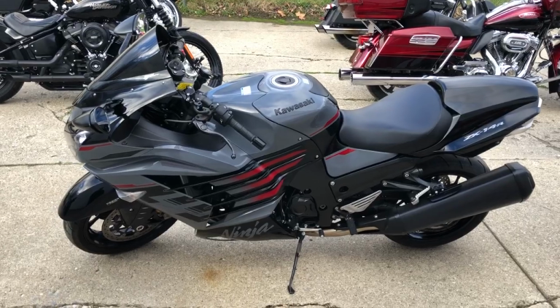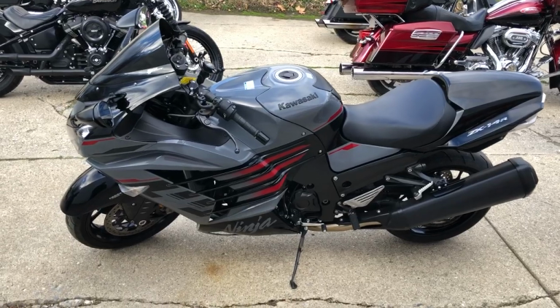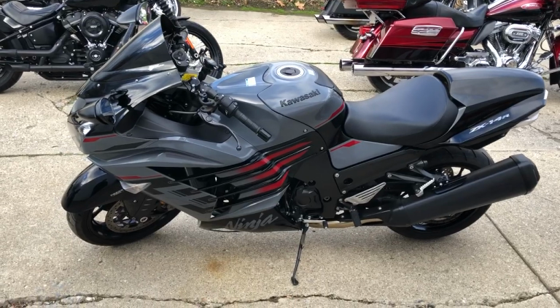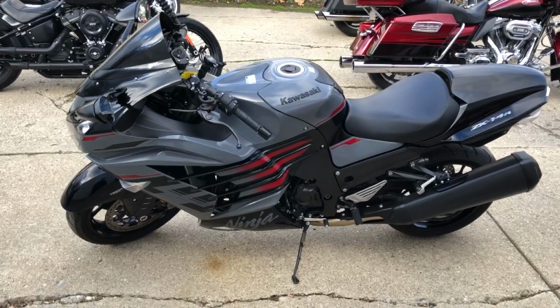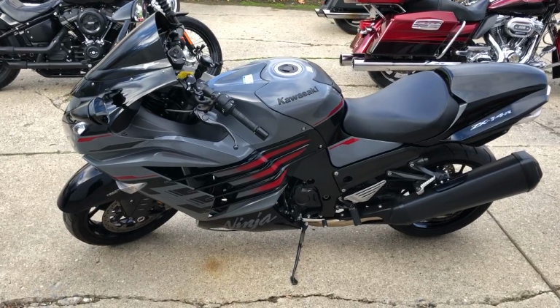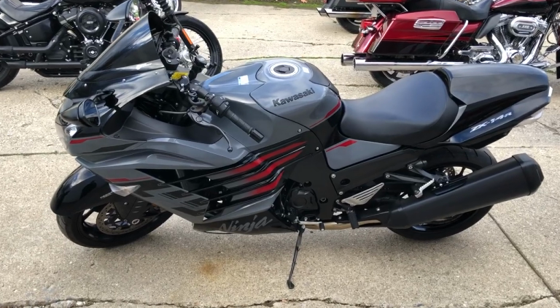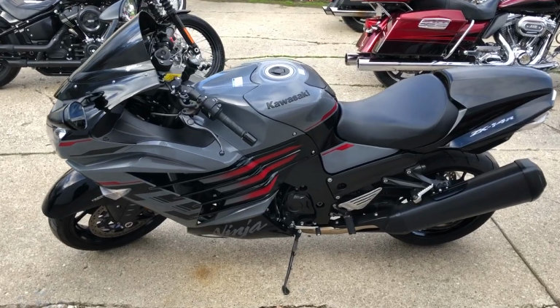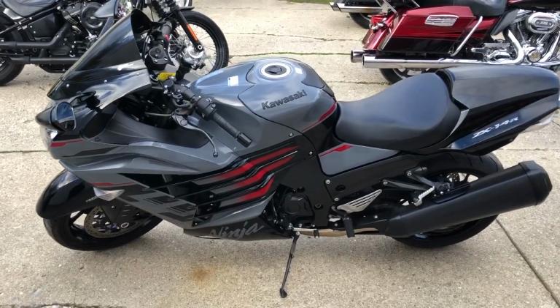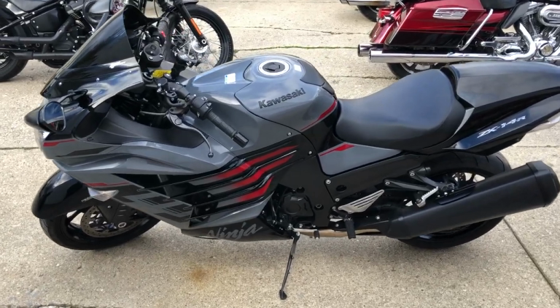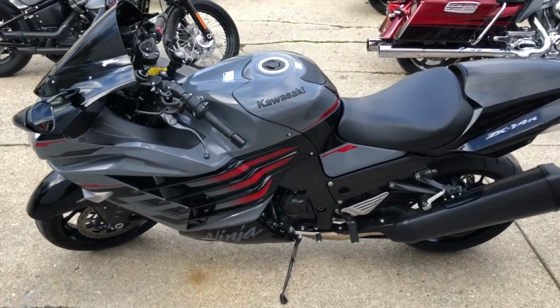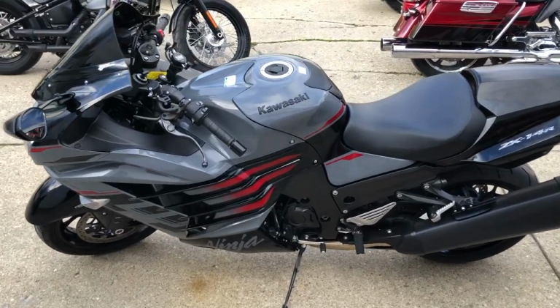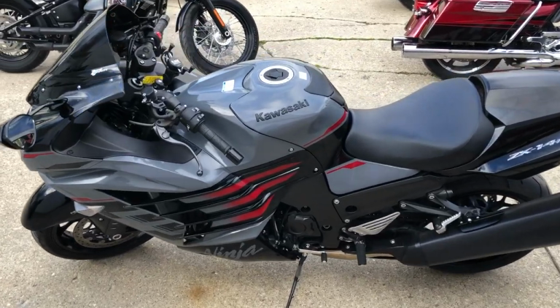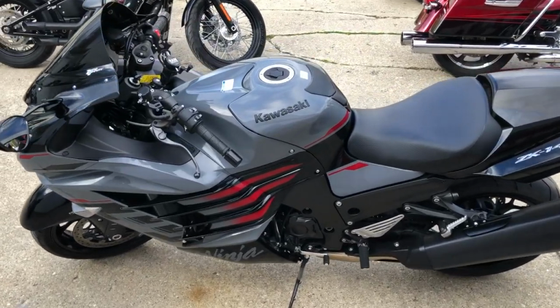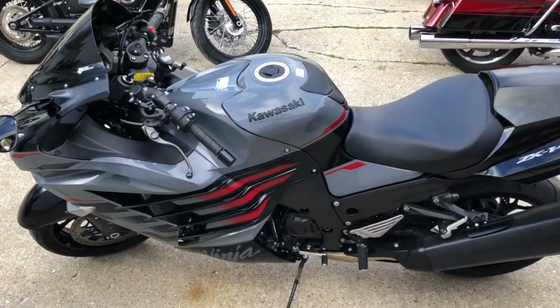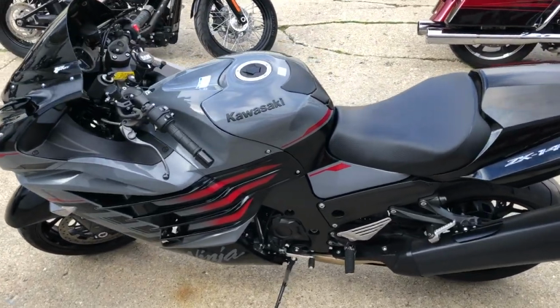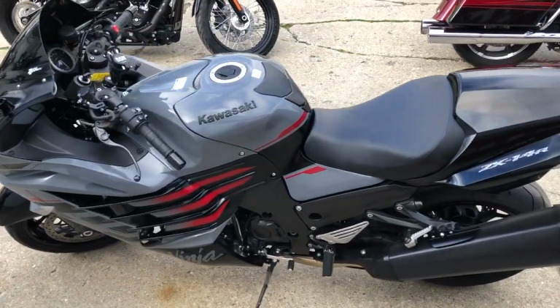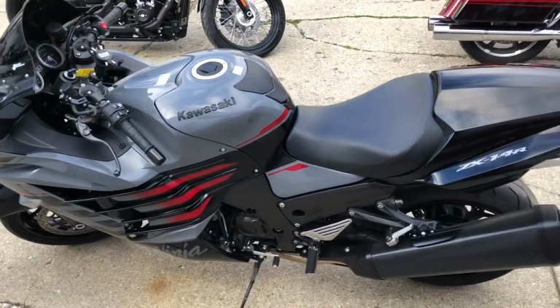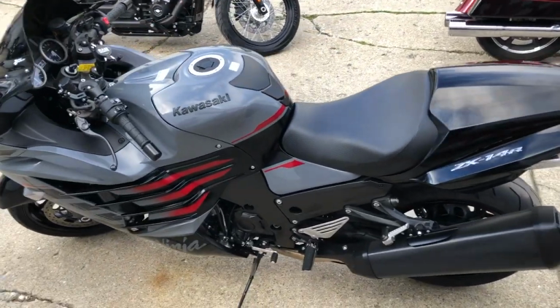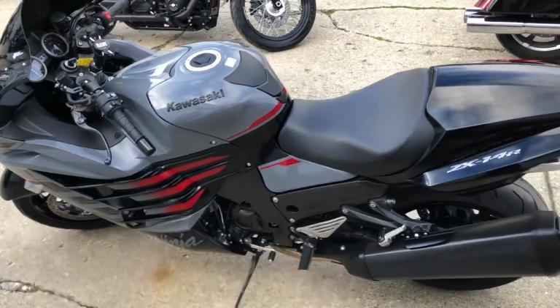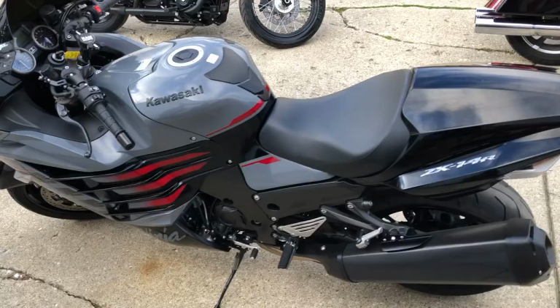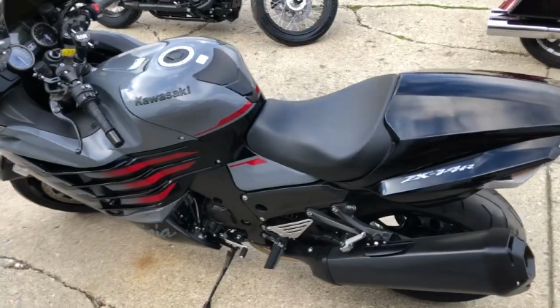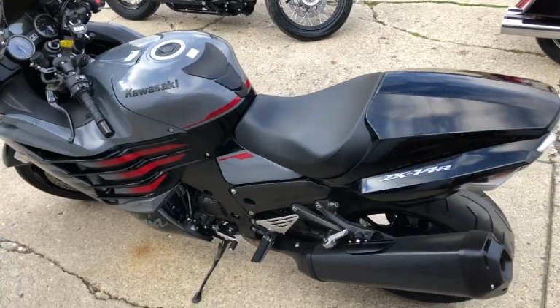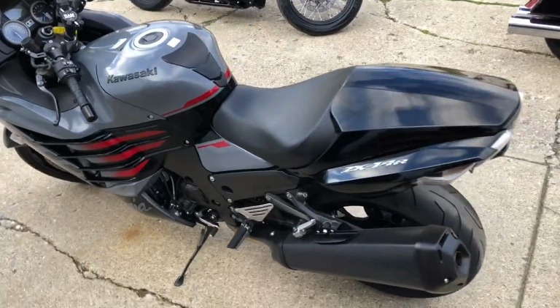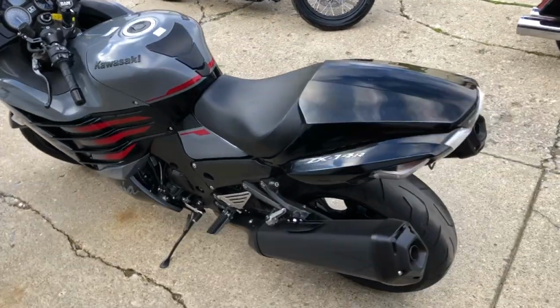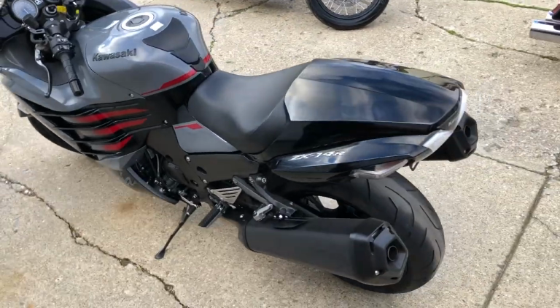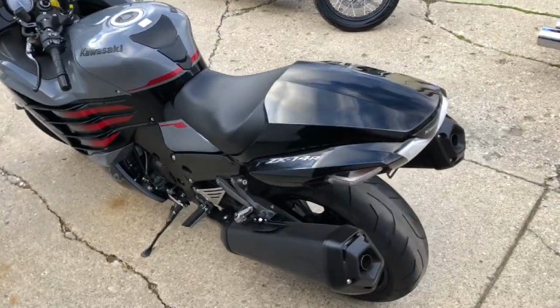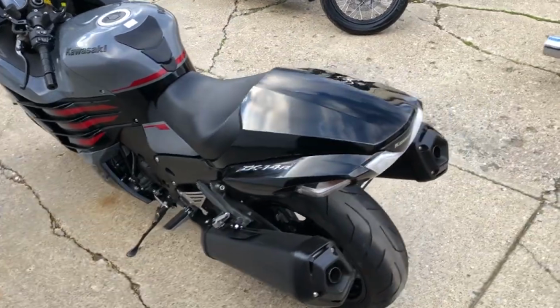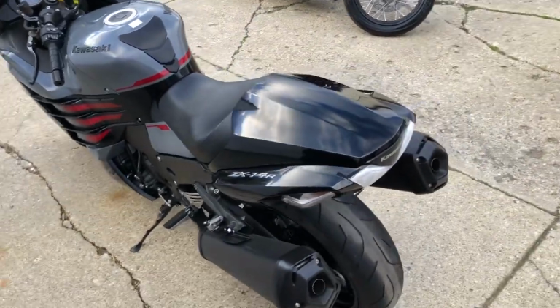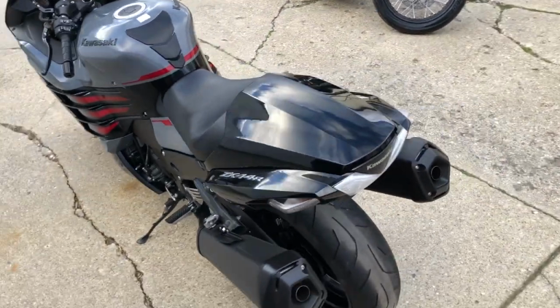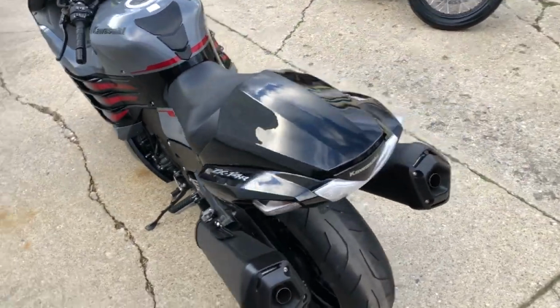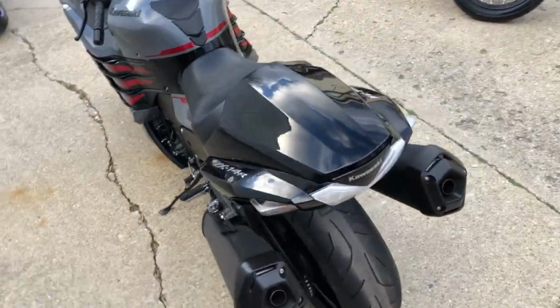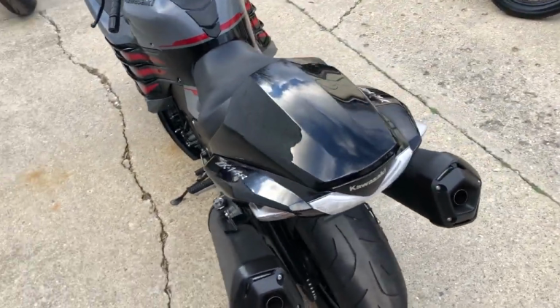Hey guys, ApprovalPowersports.com here. We're doing some videos on some stuff that just rolled into the showroom. Check this one out — it's a 2022 ZX14 with ABS.